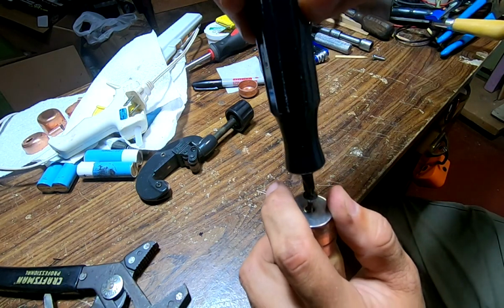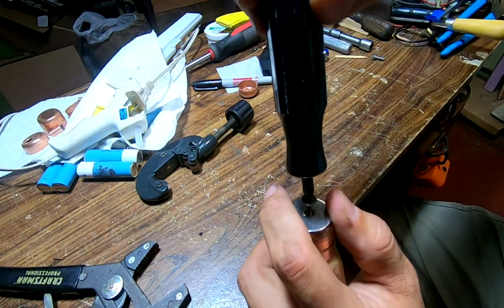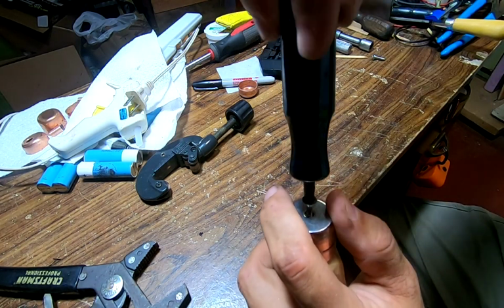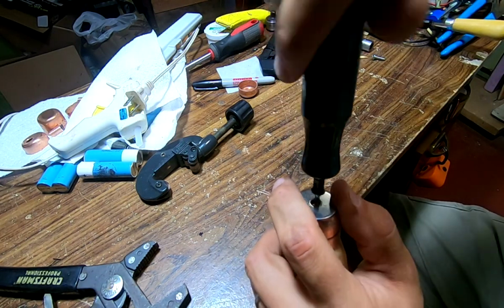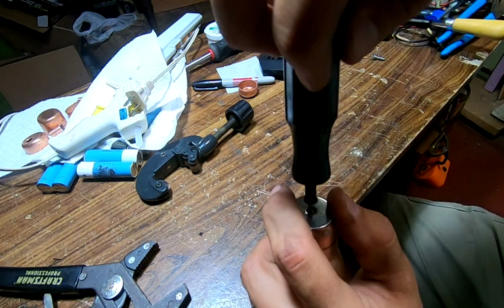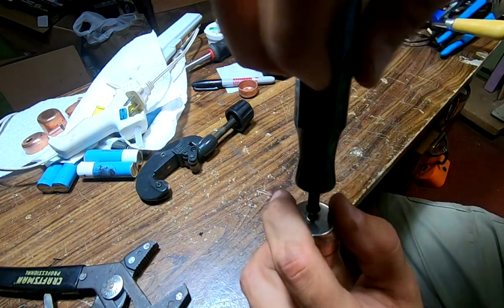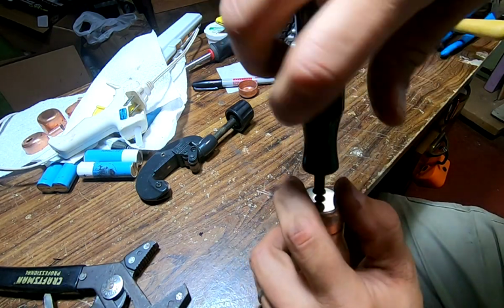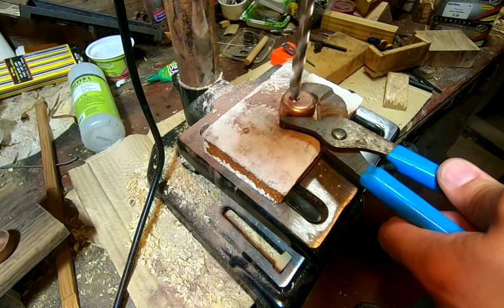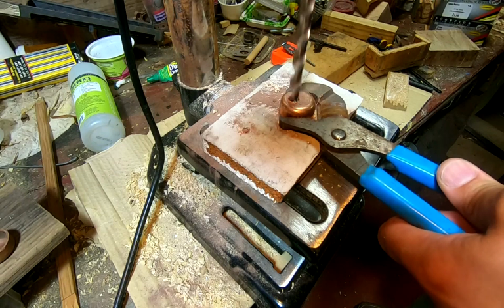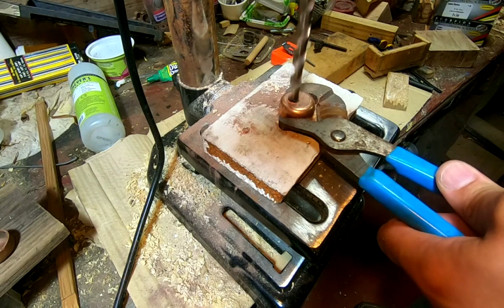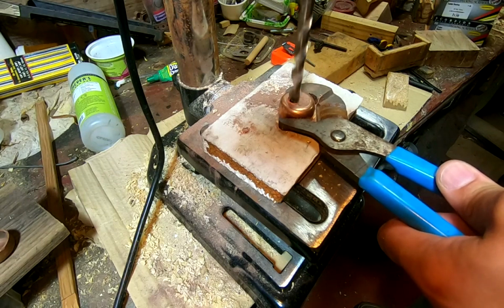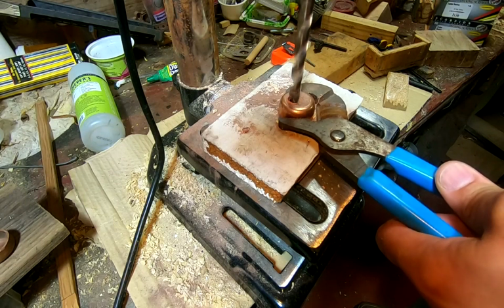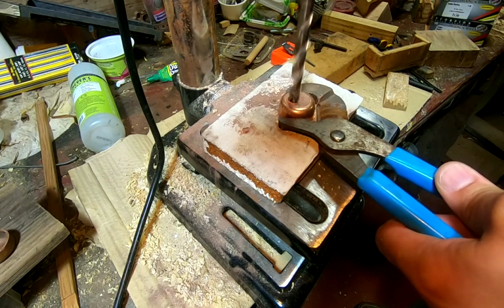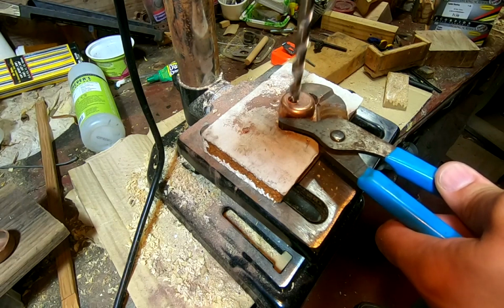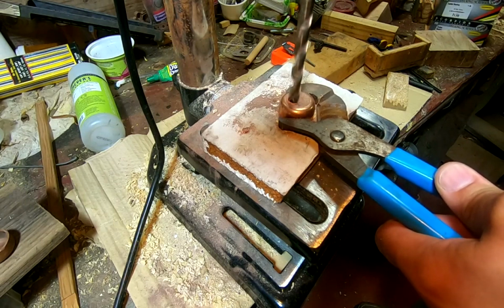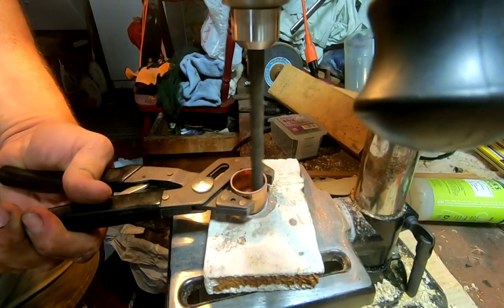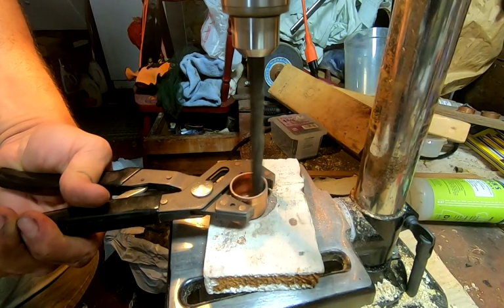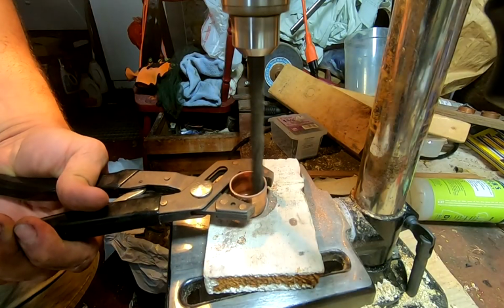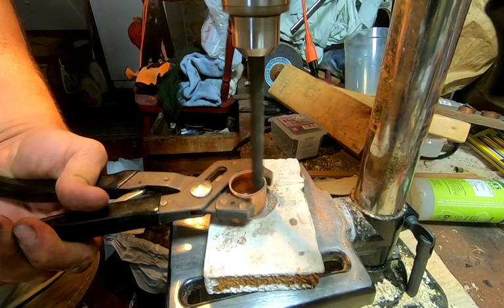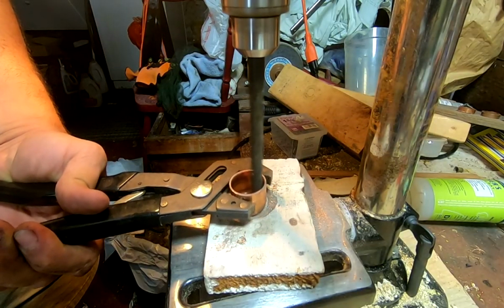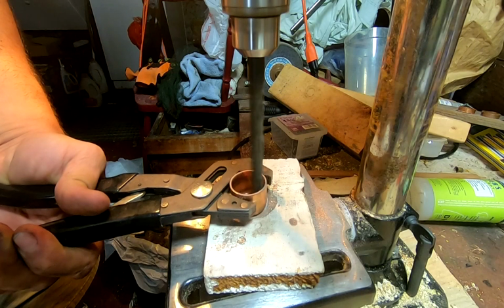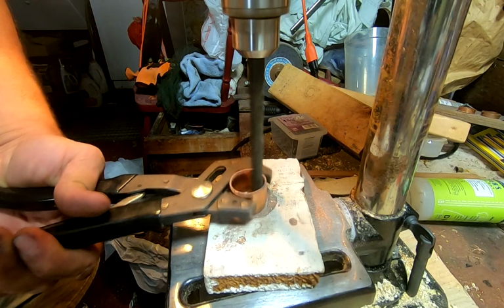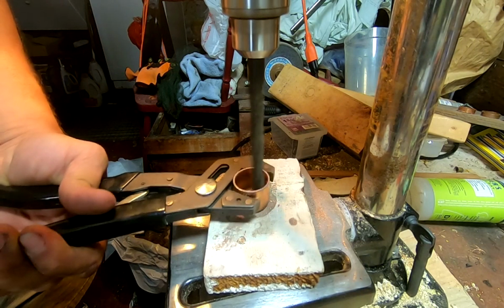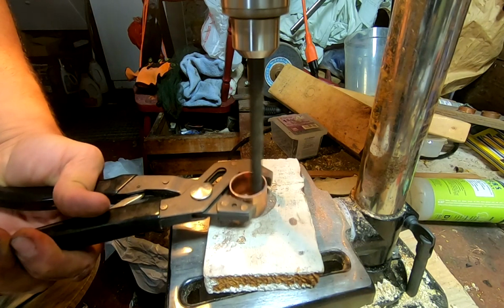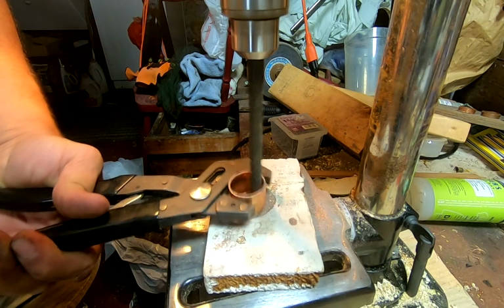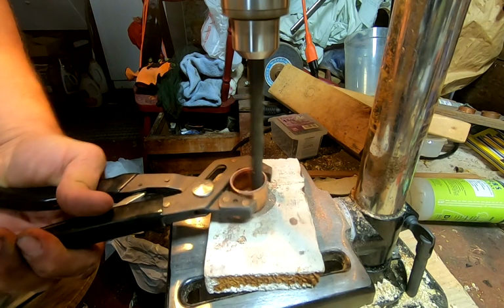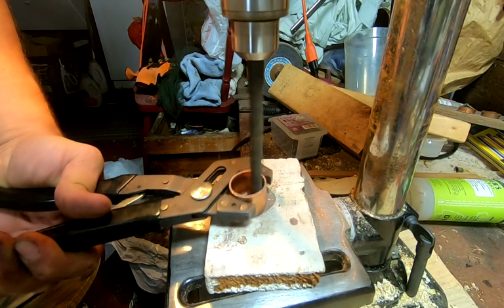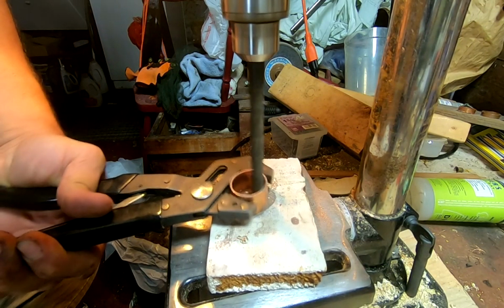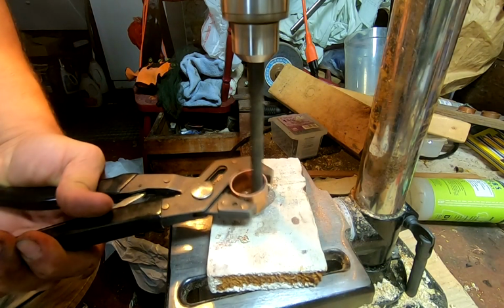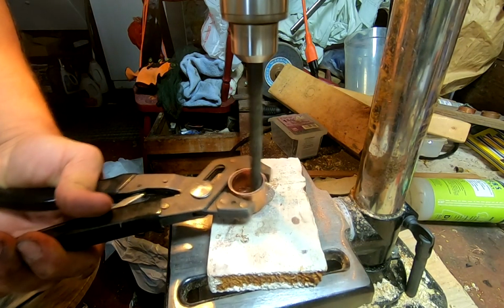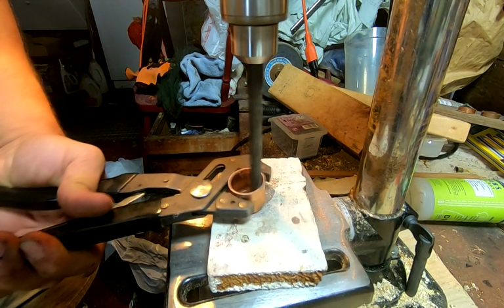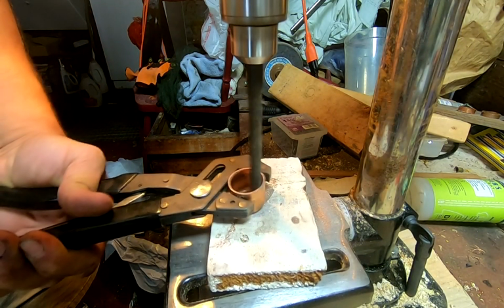Actually, a lathe might be a good way to cut the cap down too. After drilling, I went back to deburr the hole with a larger drill bit. This drill bit is definitely in the running for the world's worst.